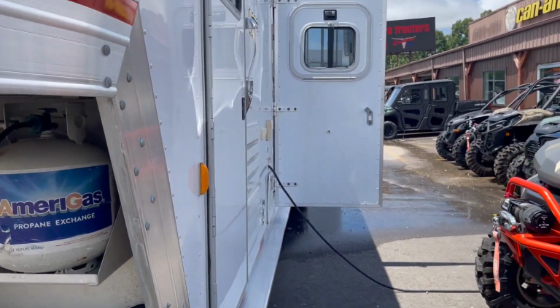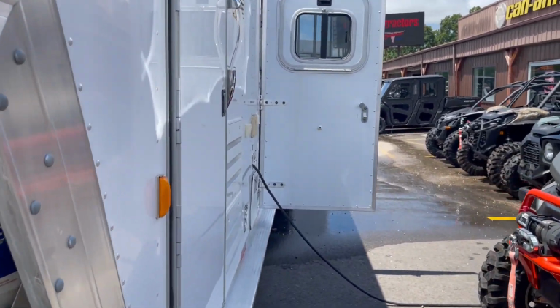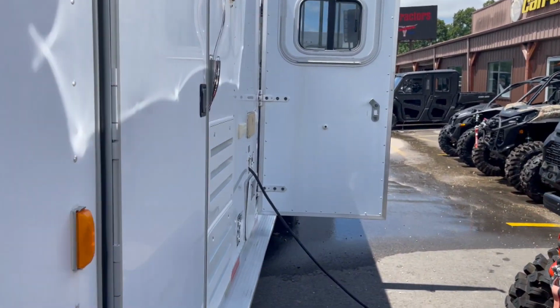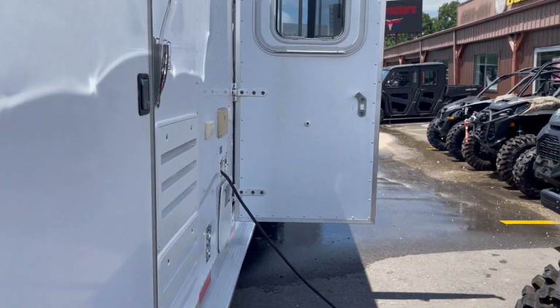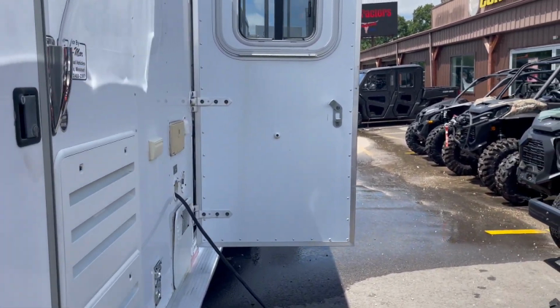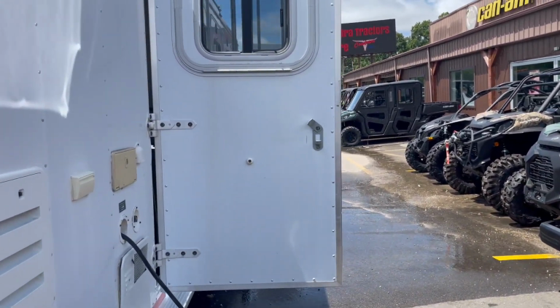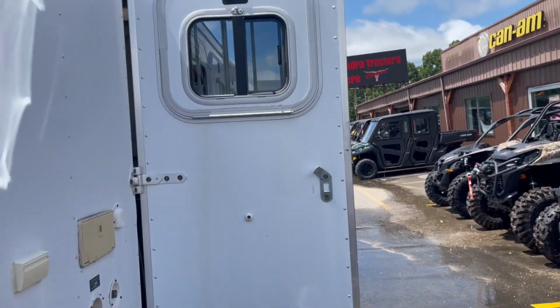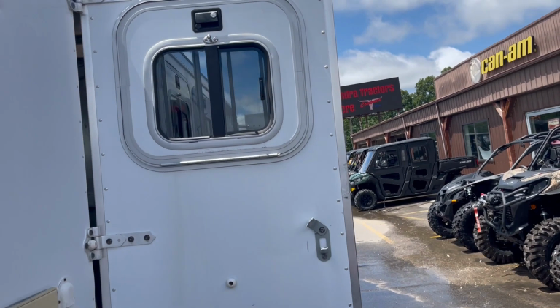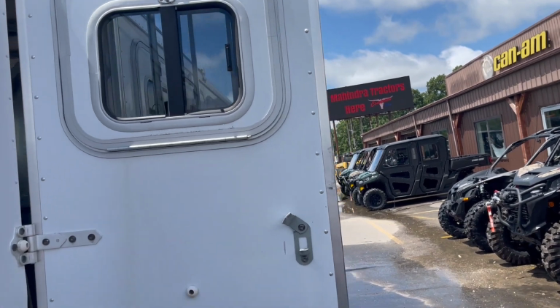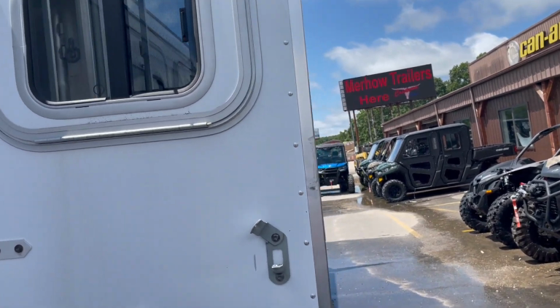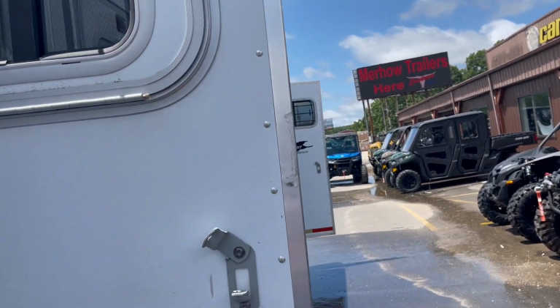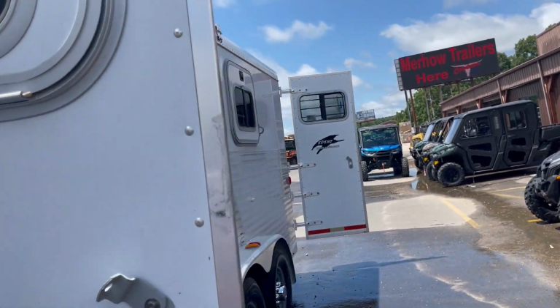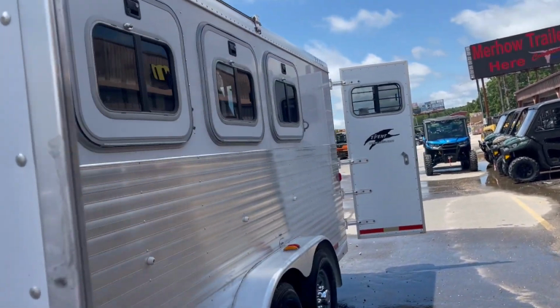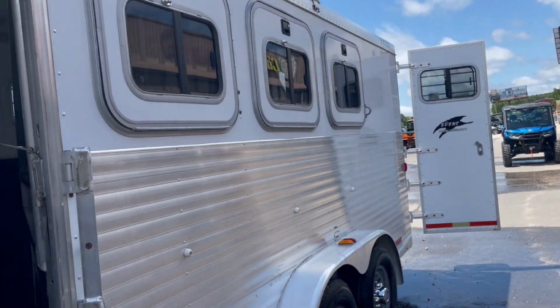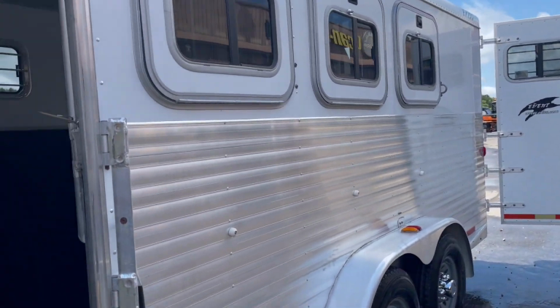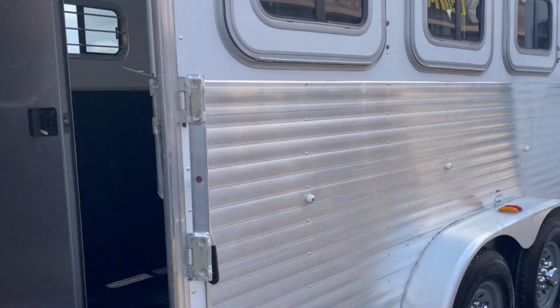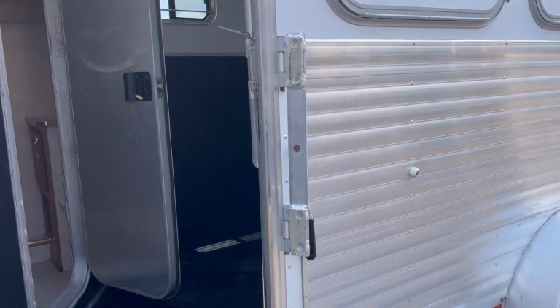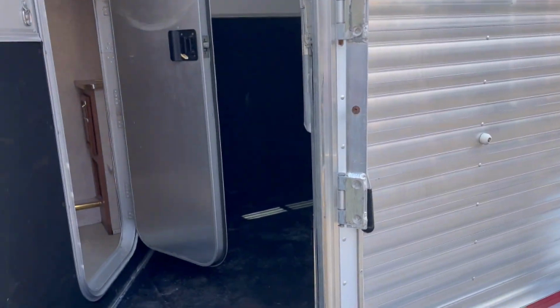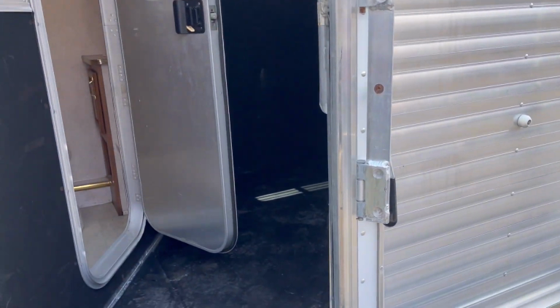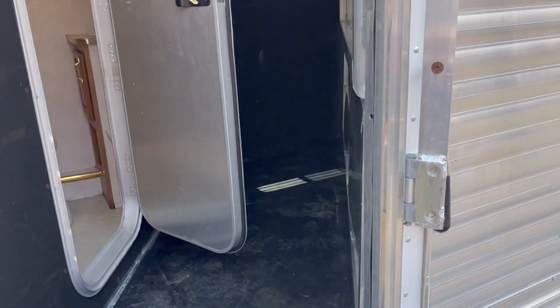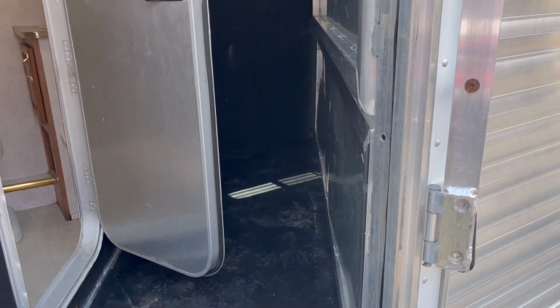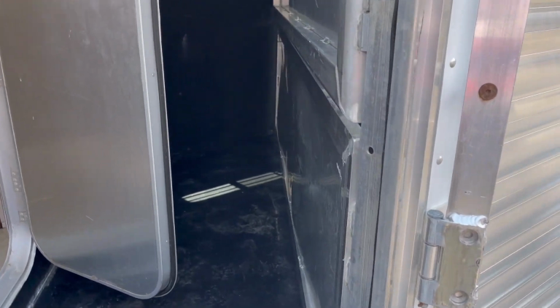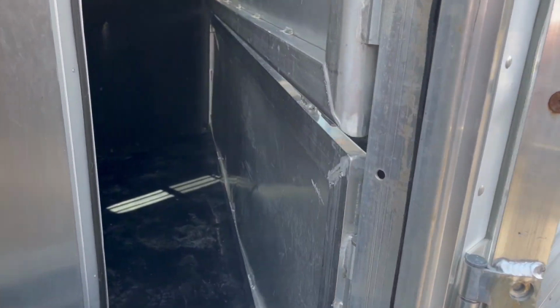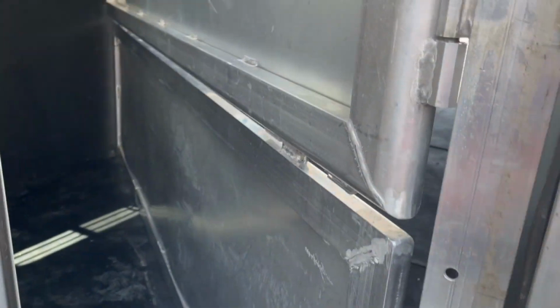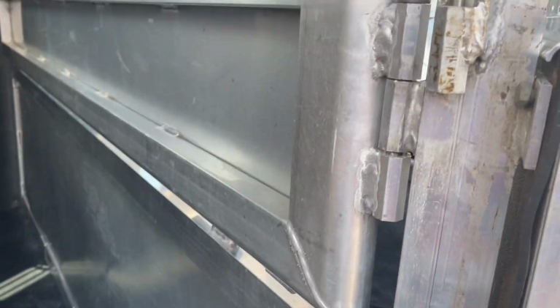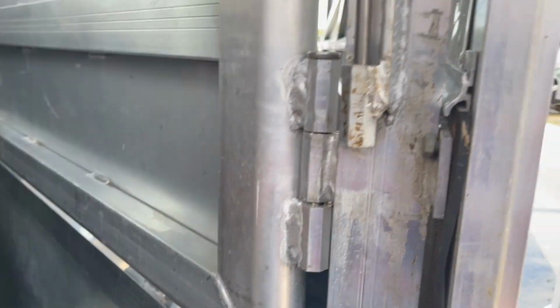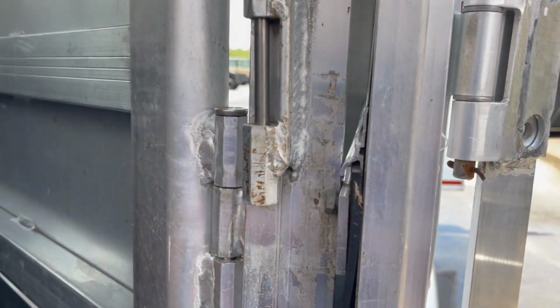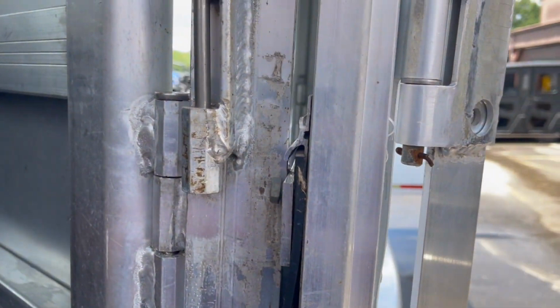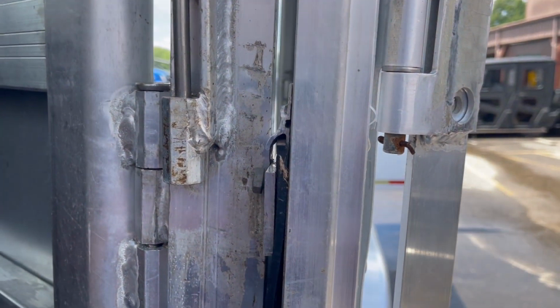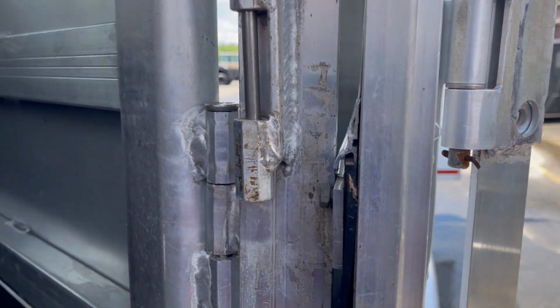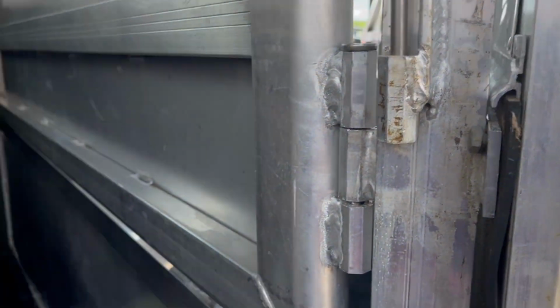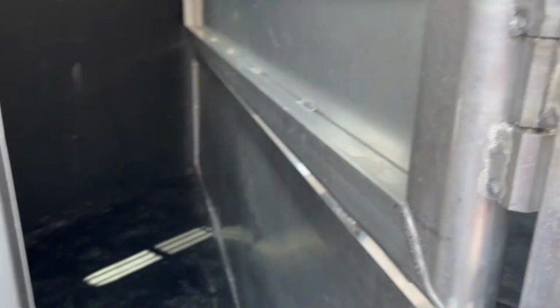It's got all the amenities in it. It's got a full escape door, drop down windows, stud divider, collapsible rear tacks, saddle racks.